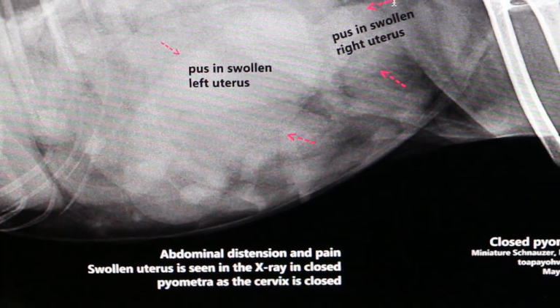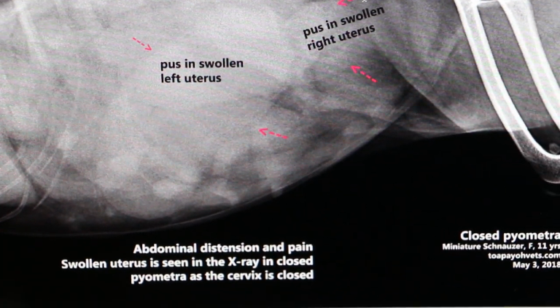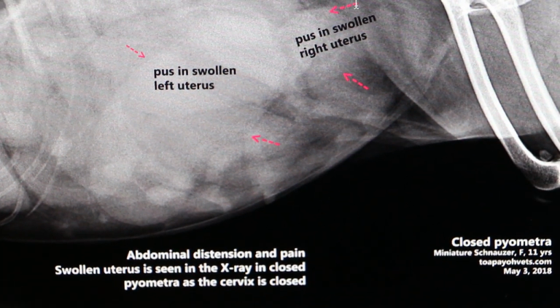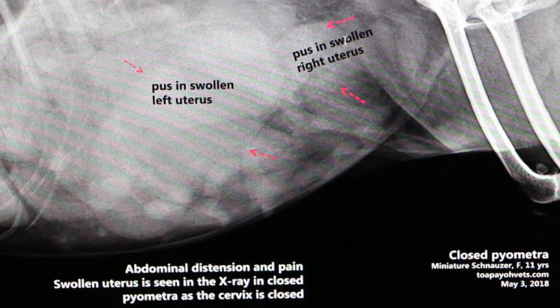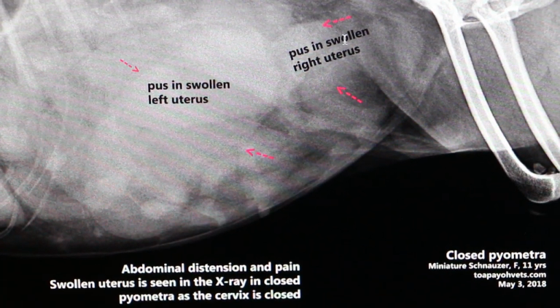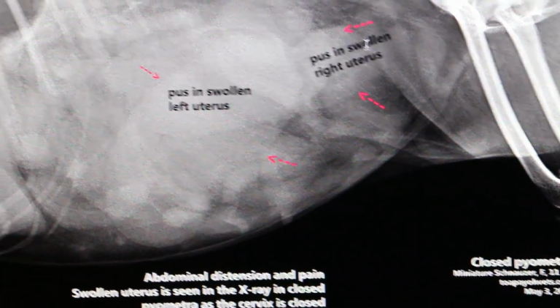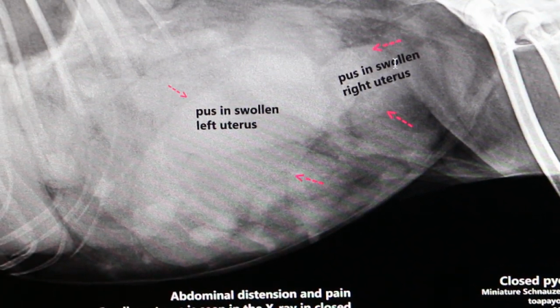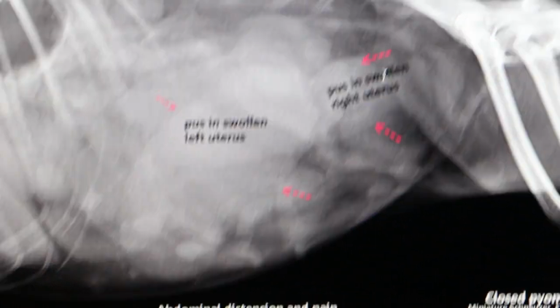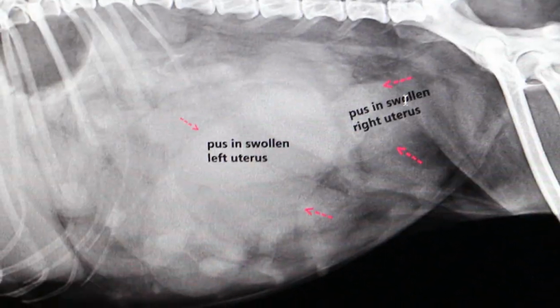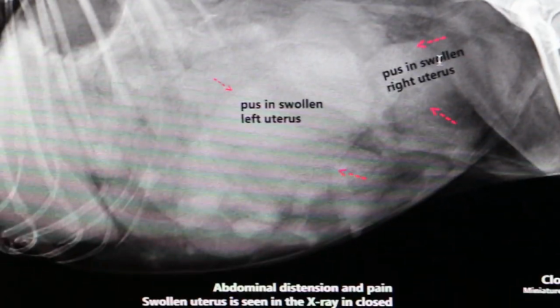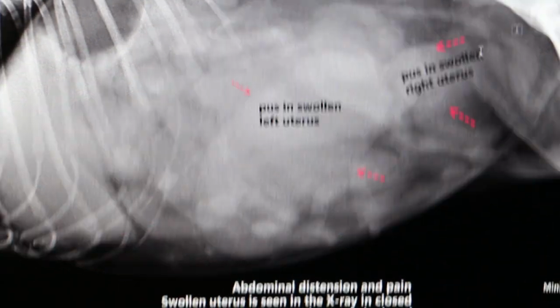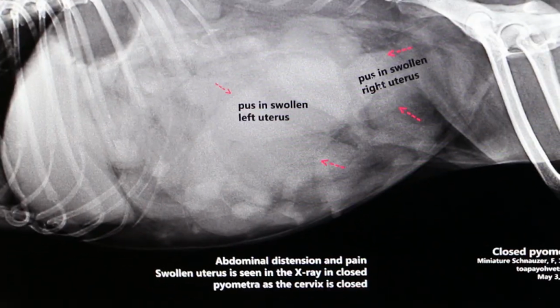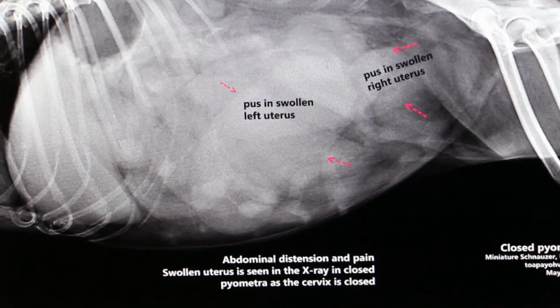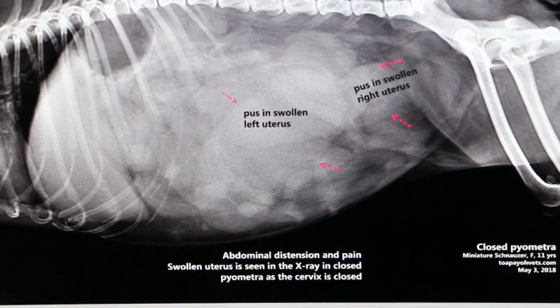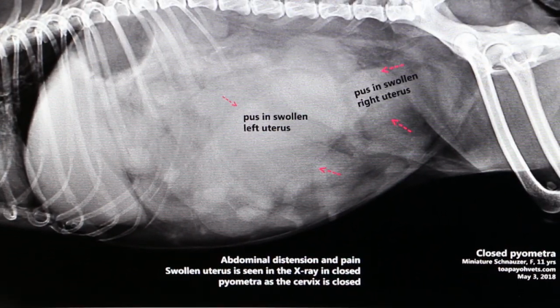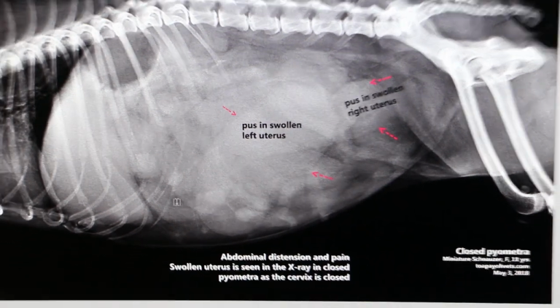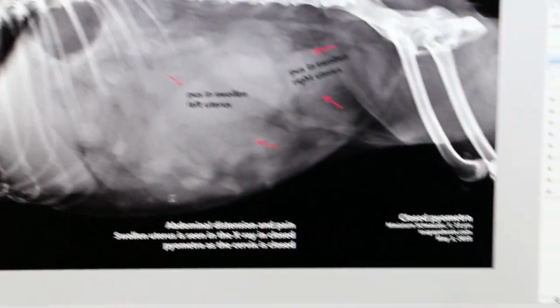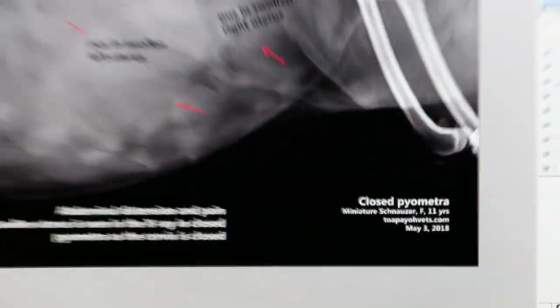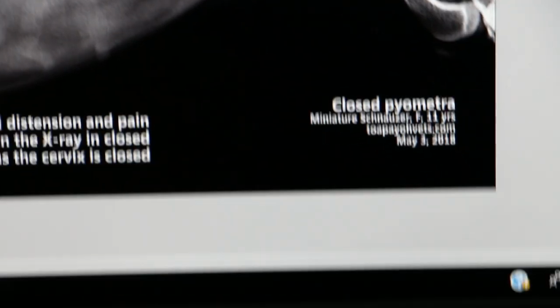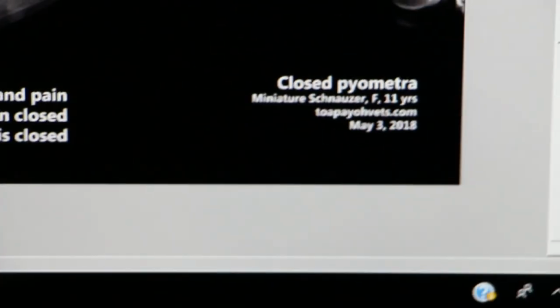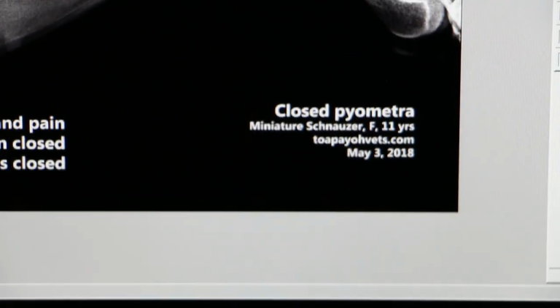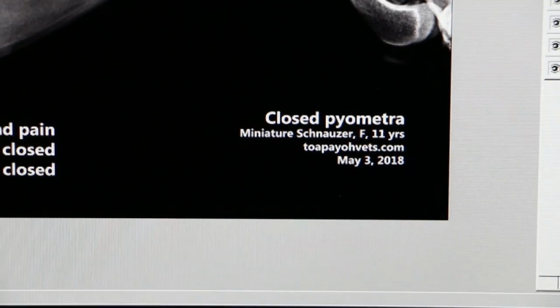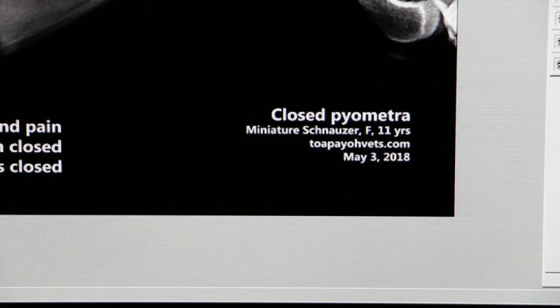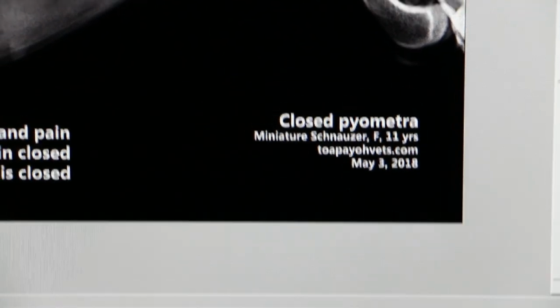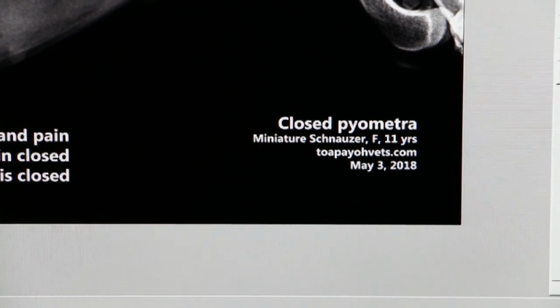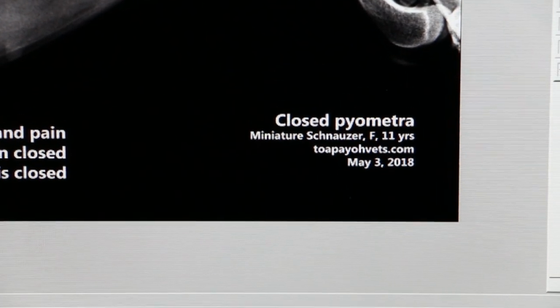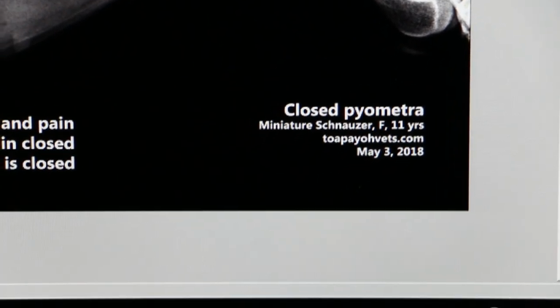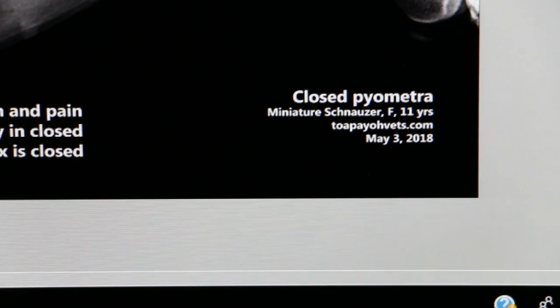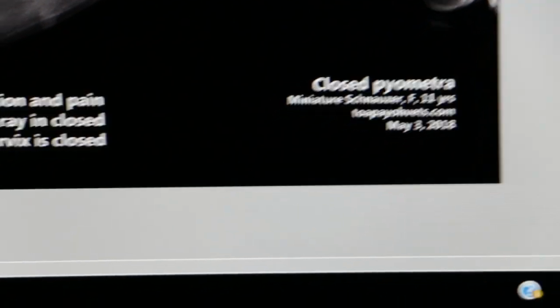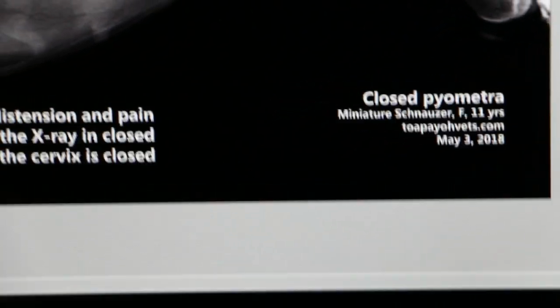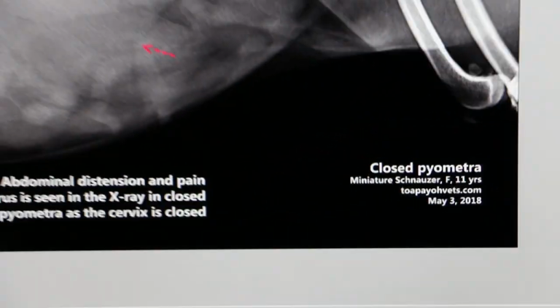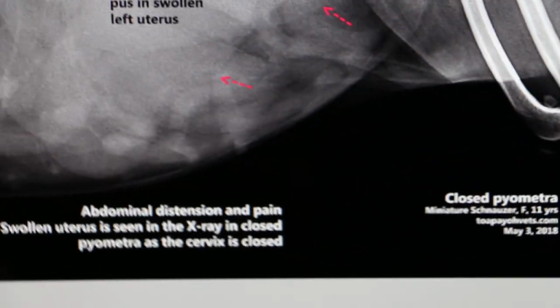From the x-ray, the diagnosis is pyometra and it is closed — closed pyometra — because the cervix is closed. There is no discharge in the heat history.